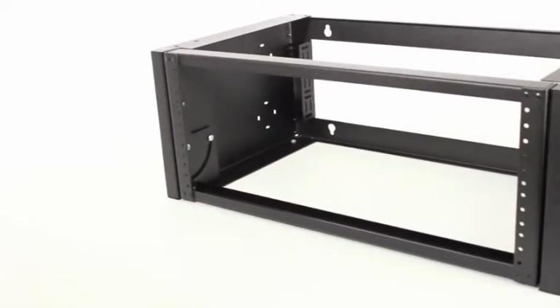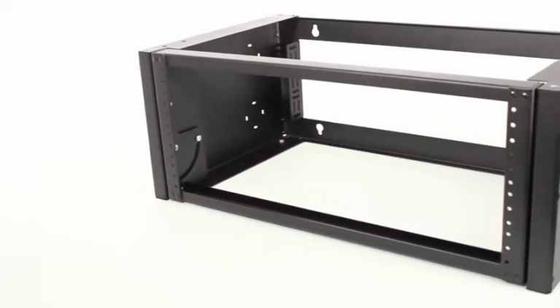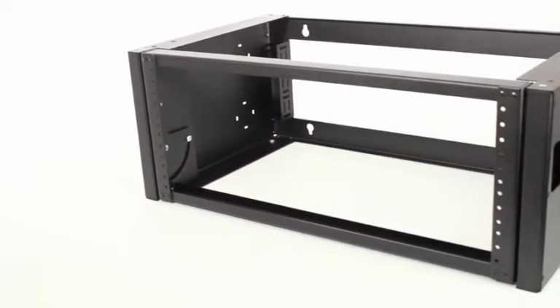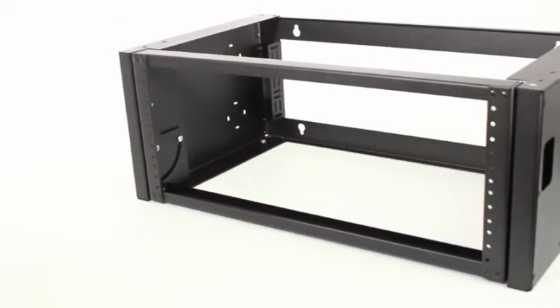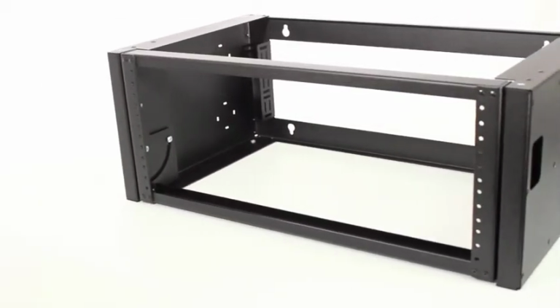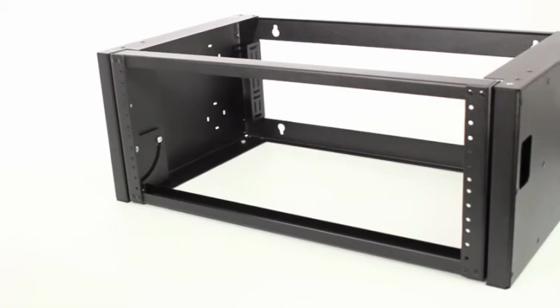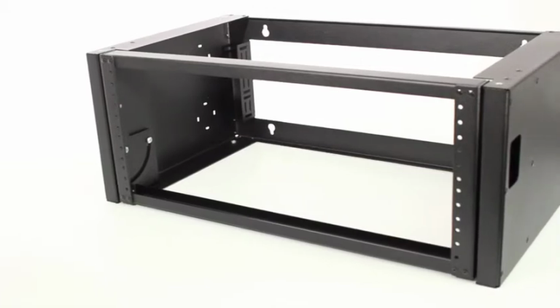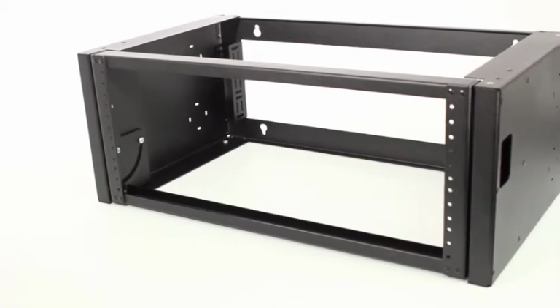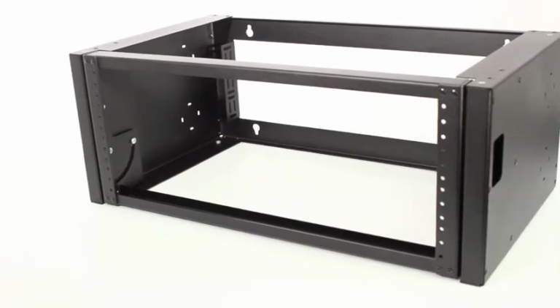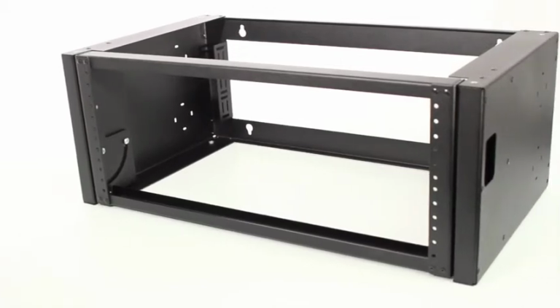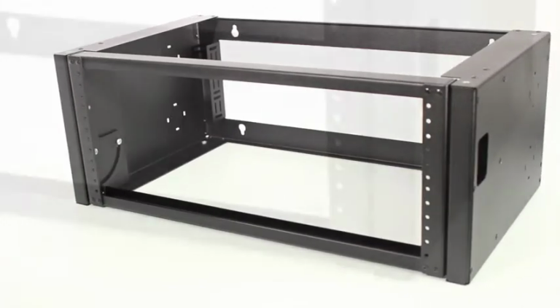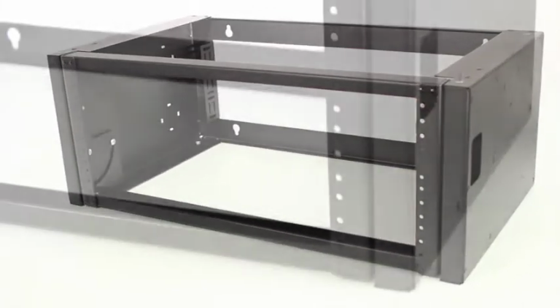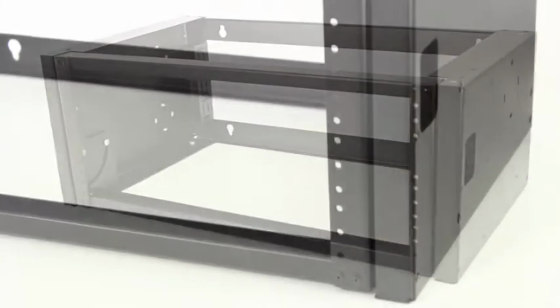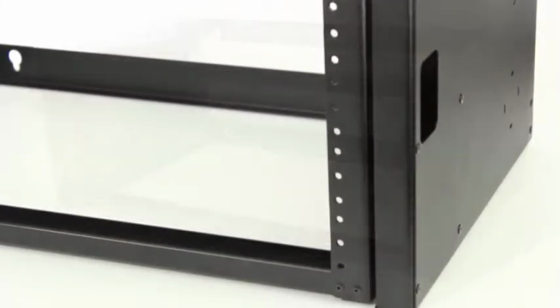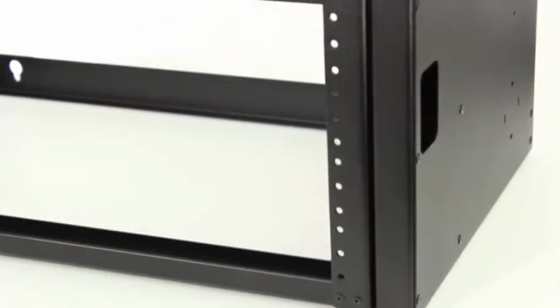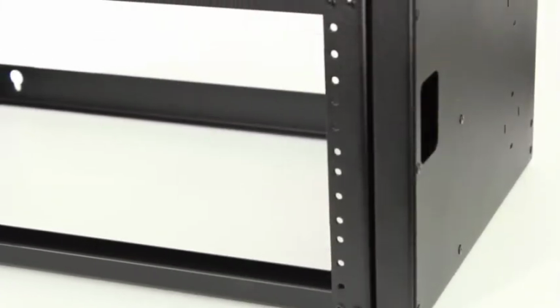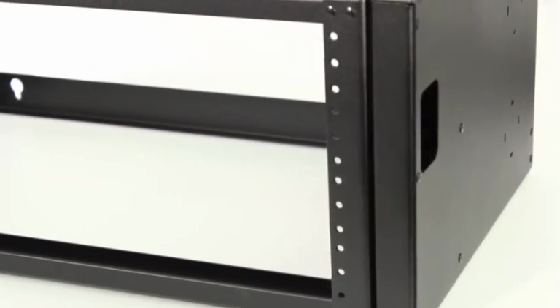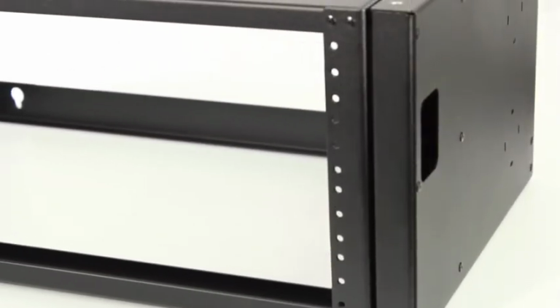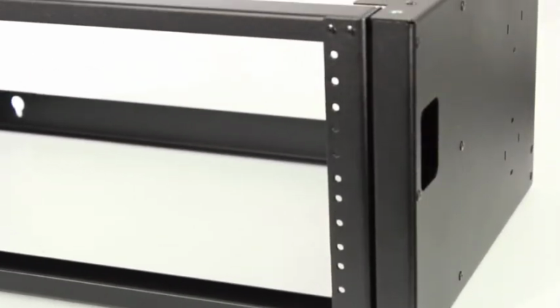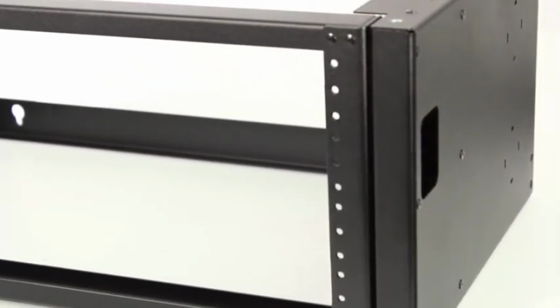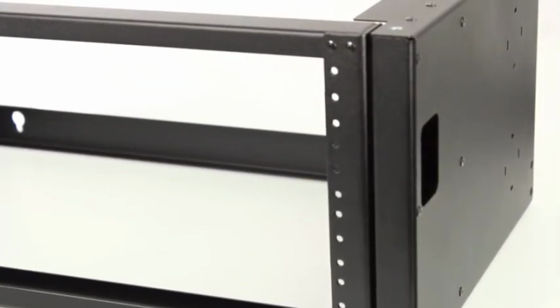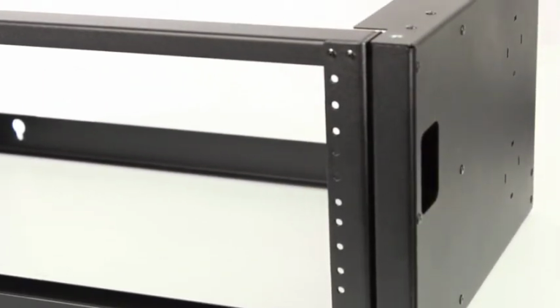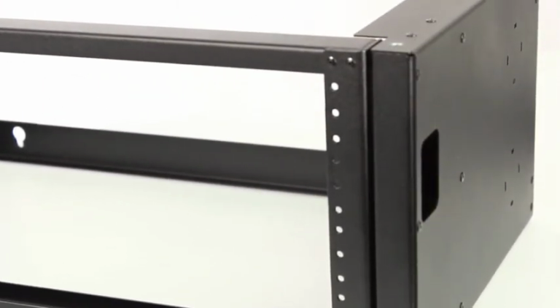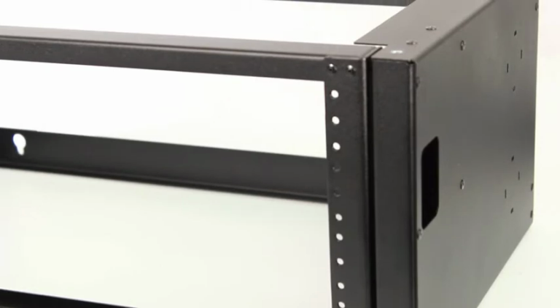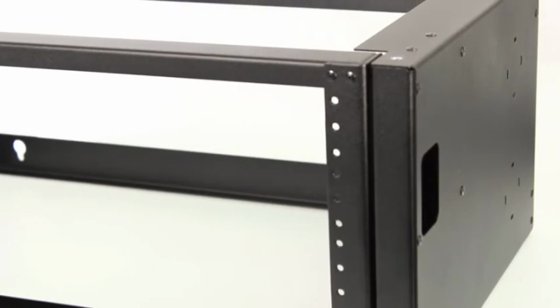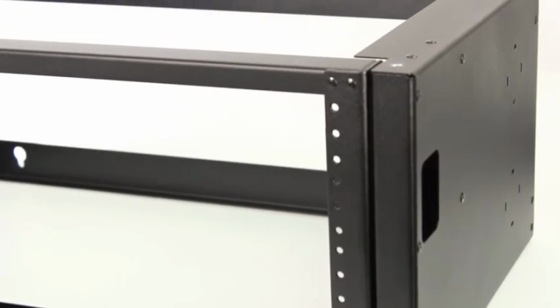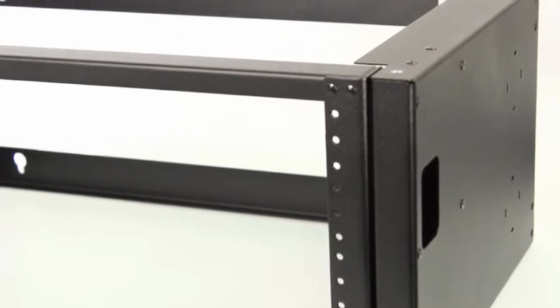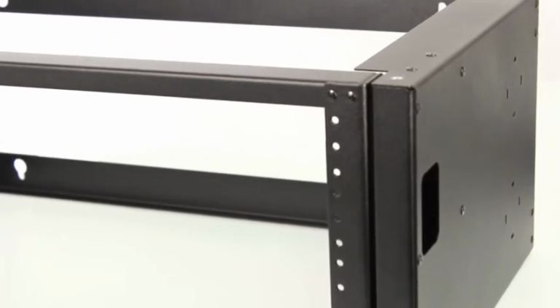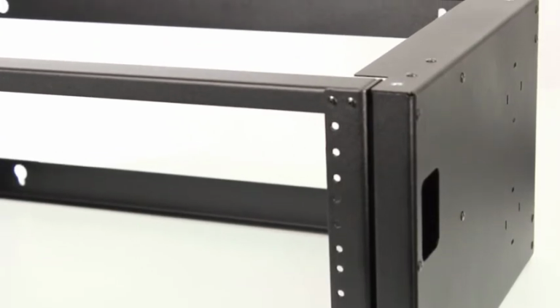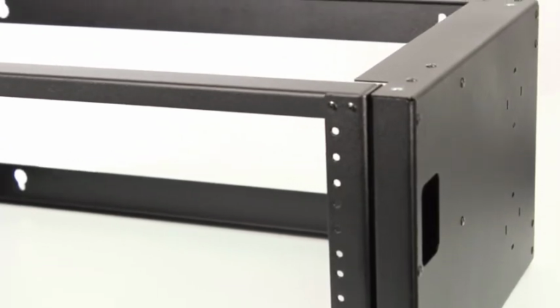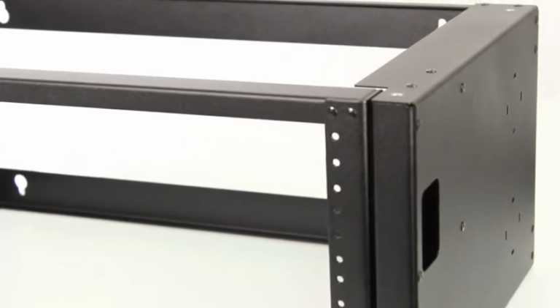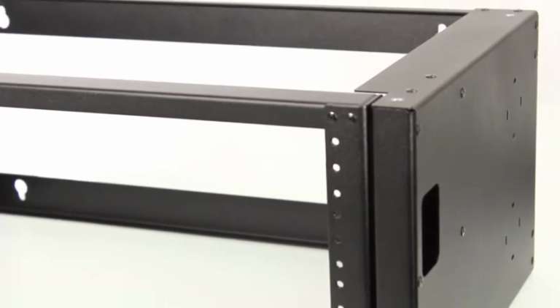Need more than 4U or 8U of space? Its modular design lets you mount multiple racks together, creating a large-scale pivot rack solution.